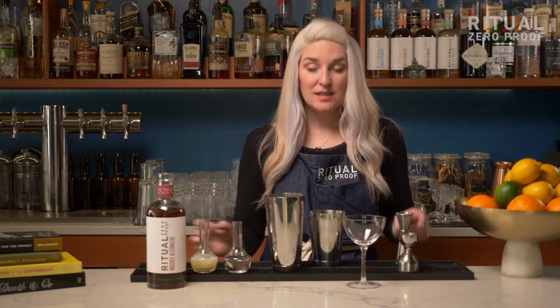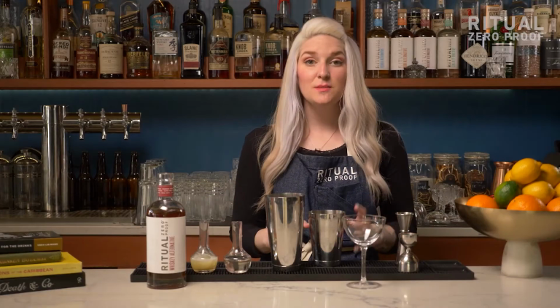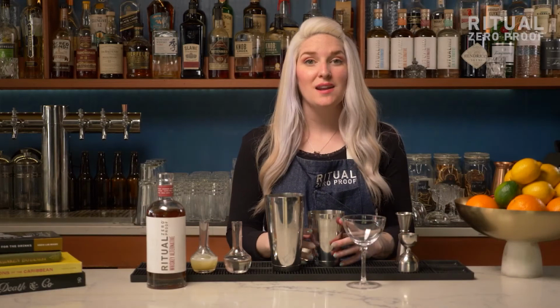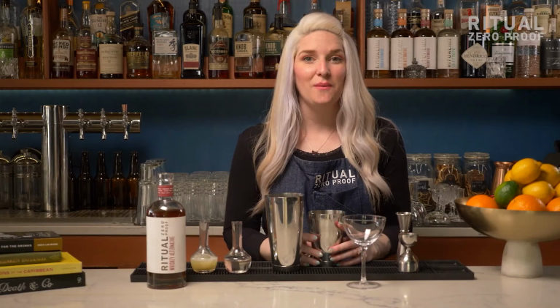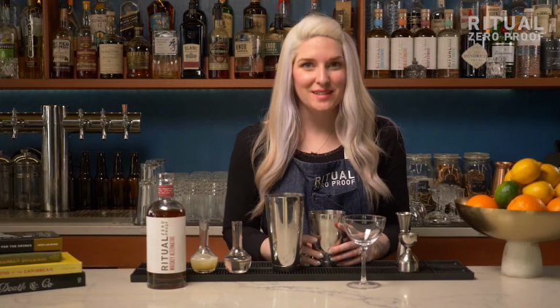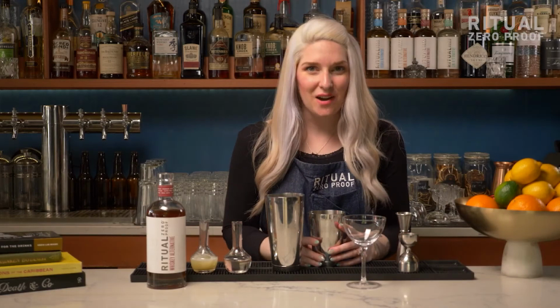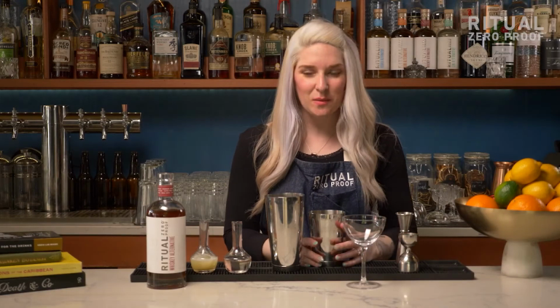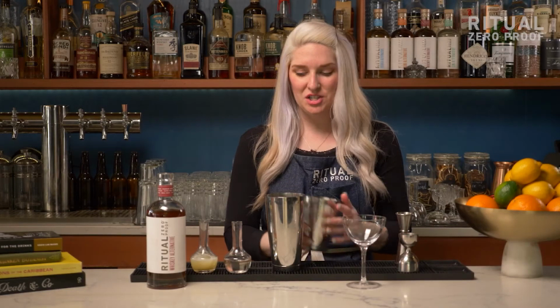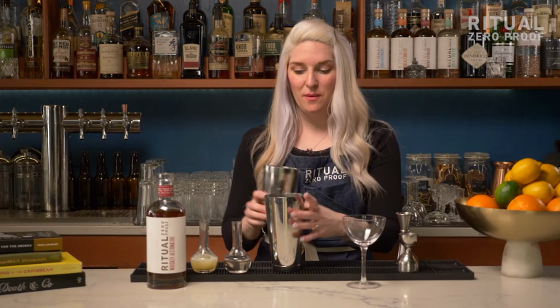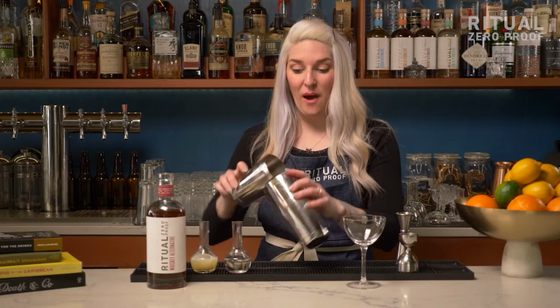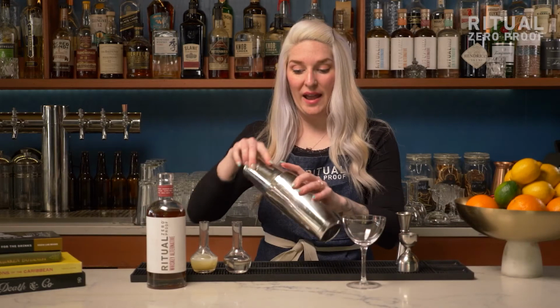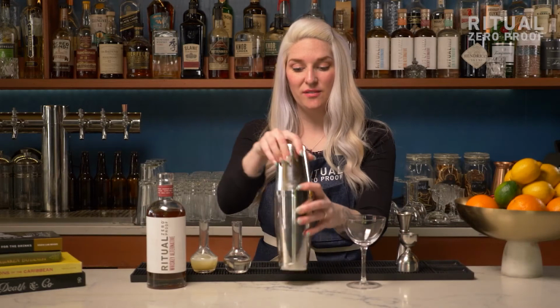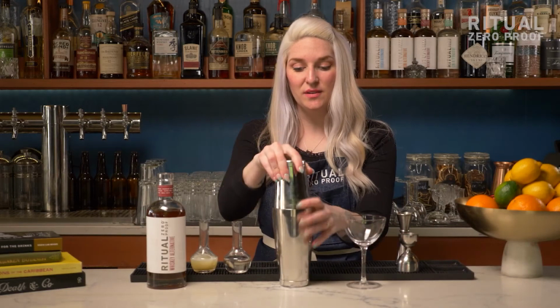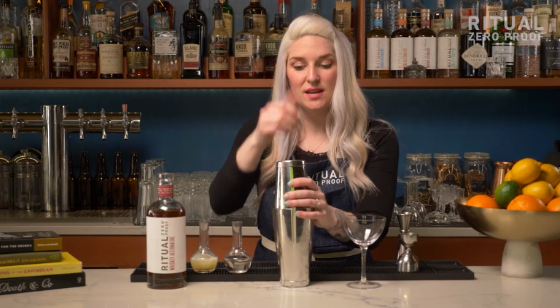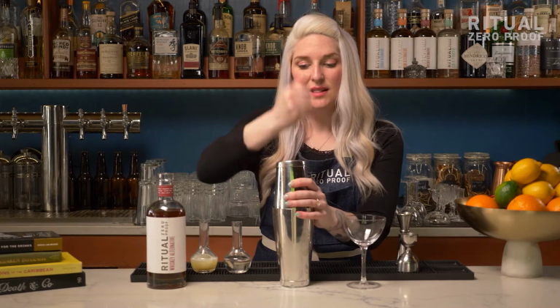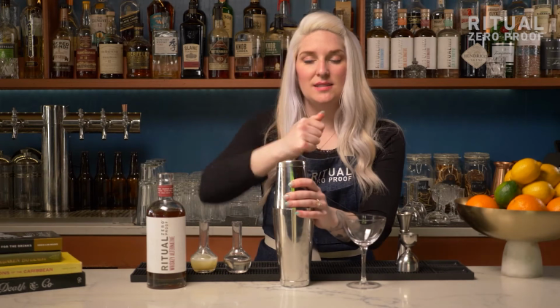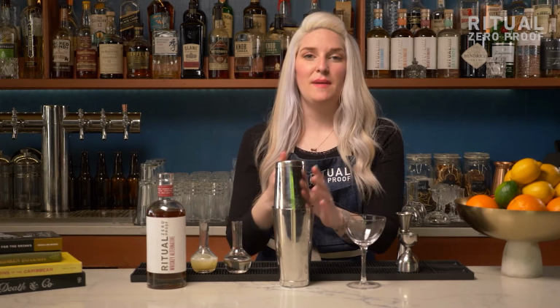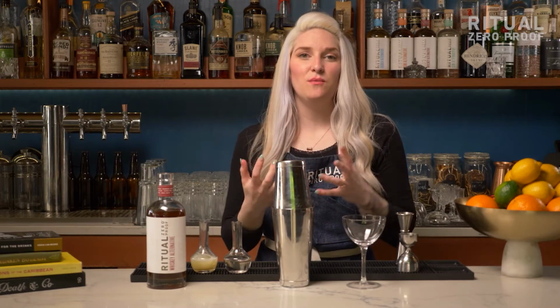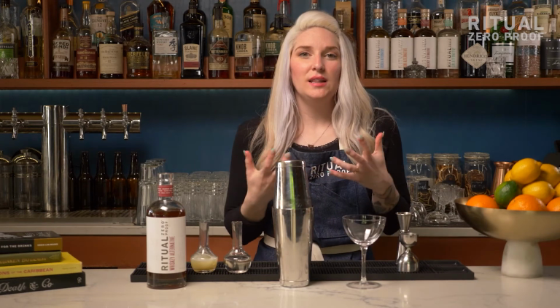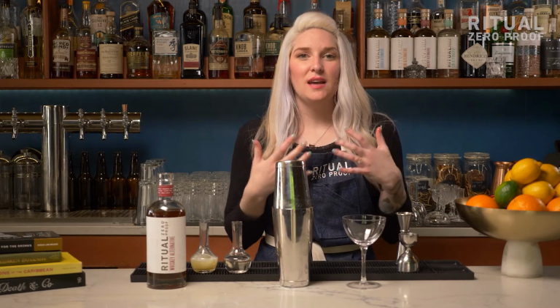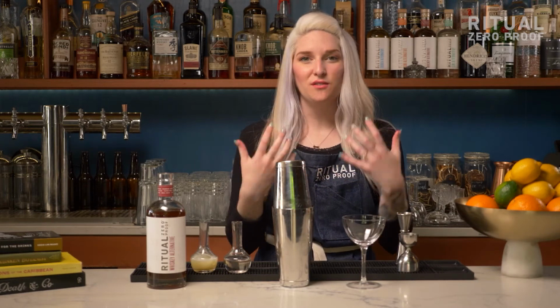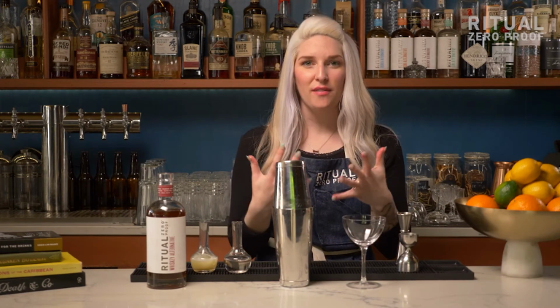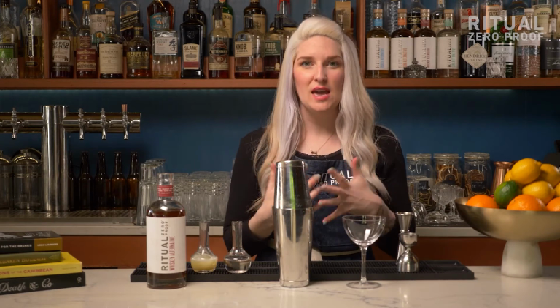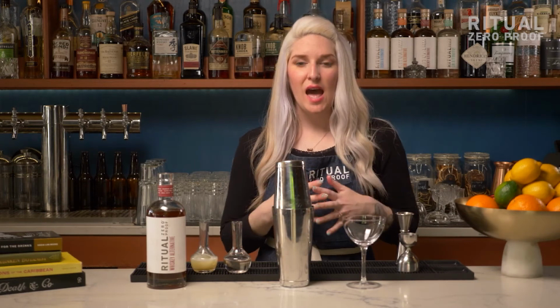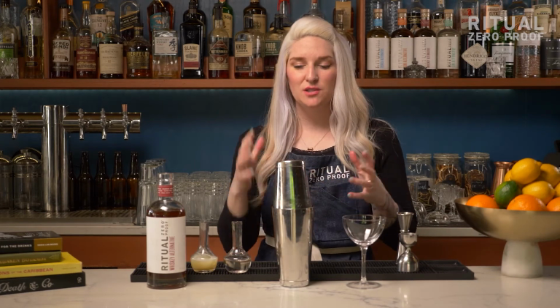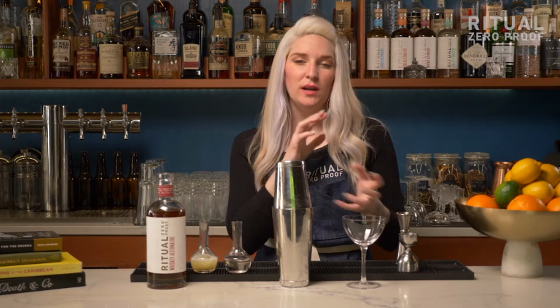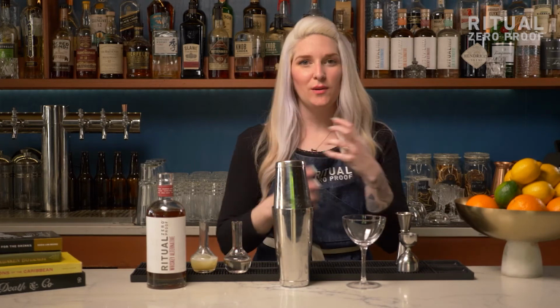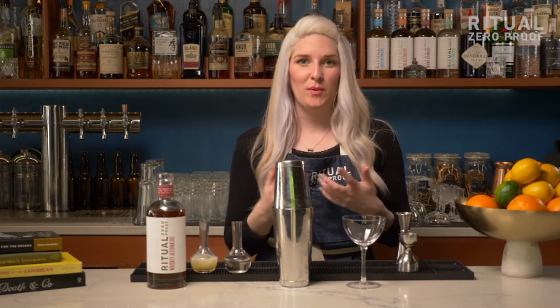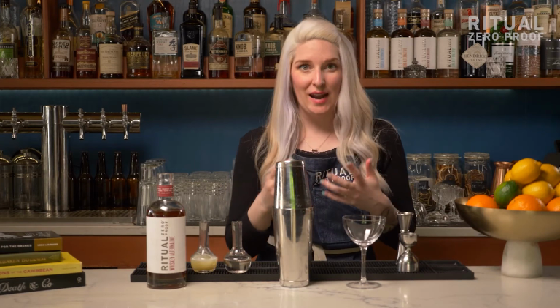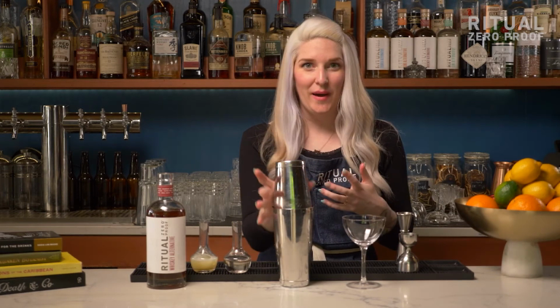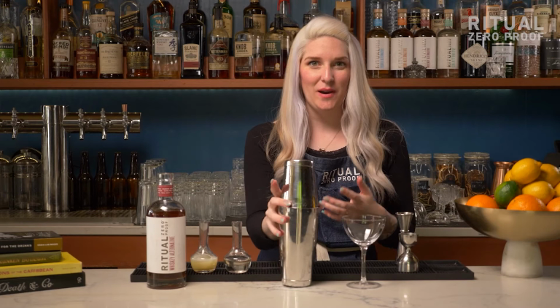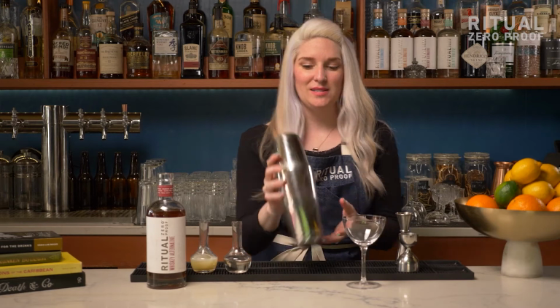Since we added egg white to this cocktail we're going to shake it without ice first. This is going to make it really nice and frothy and just really incorporate that egg white into our cocktail.